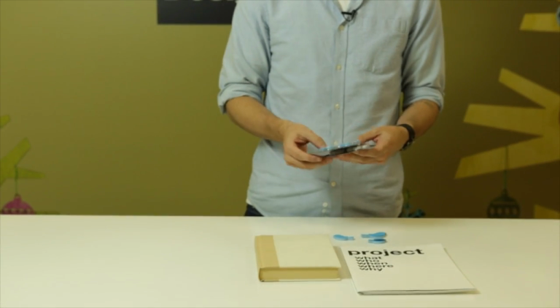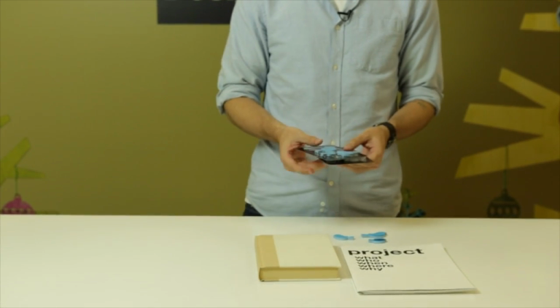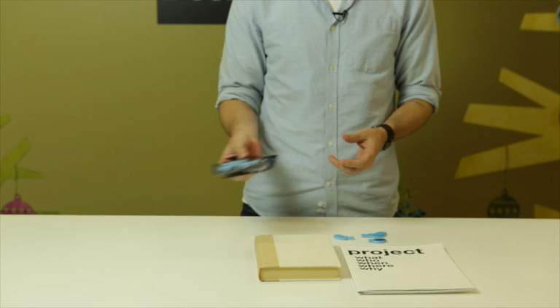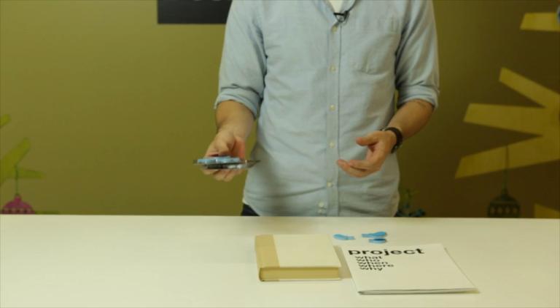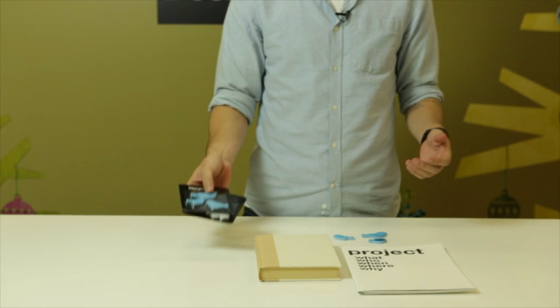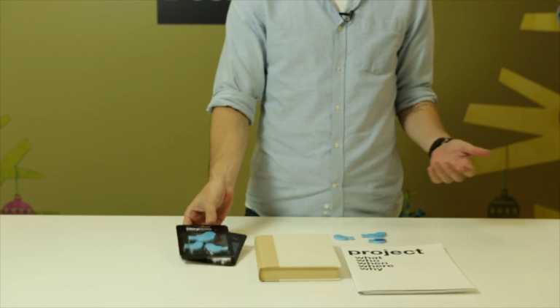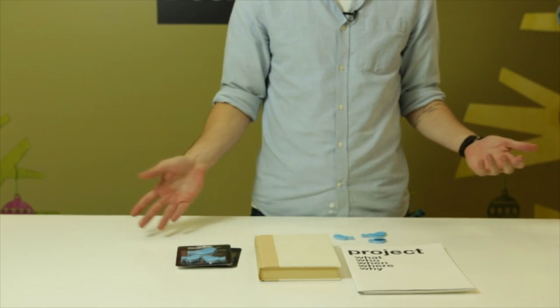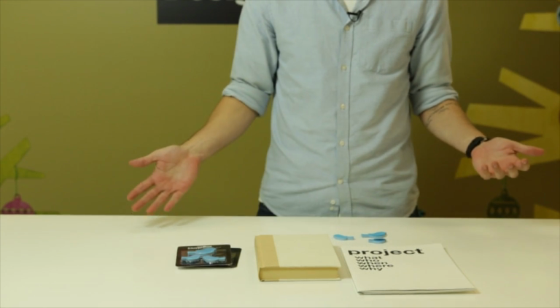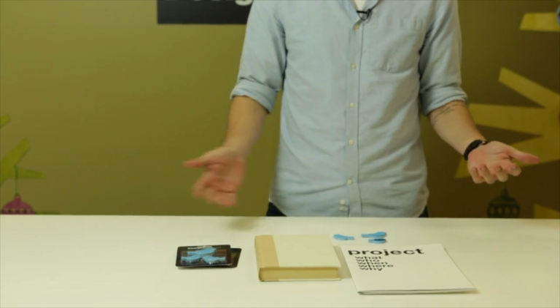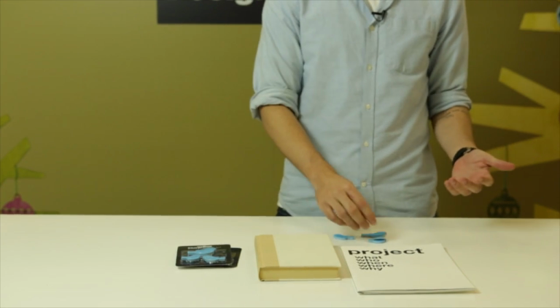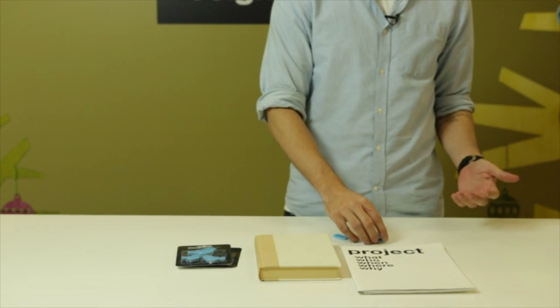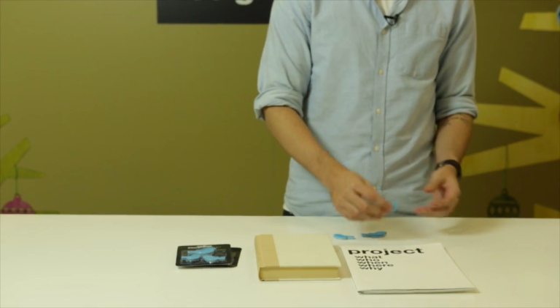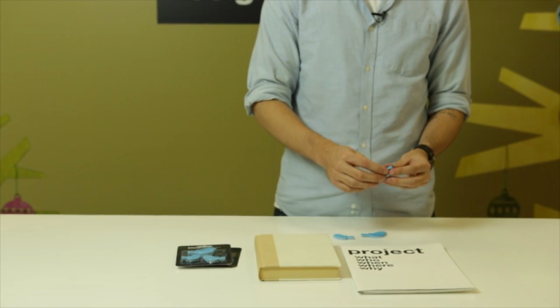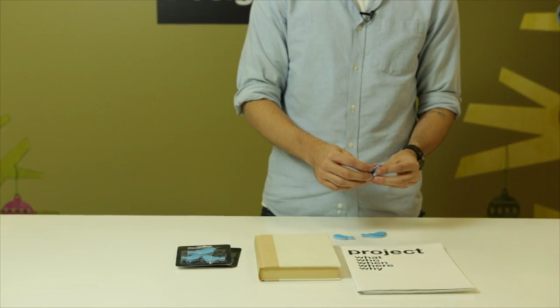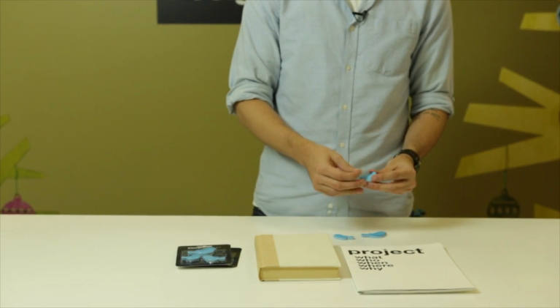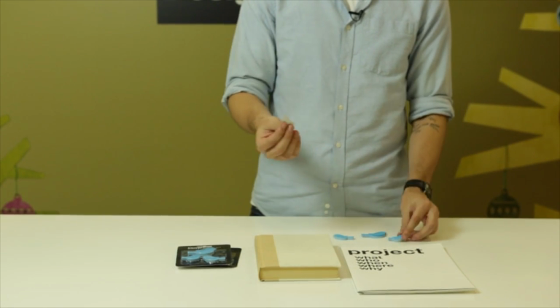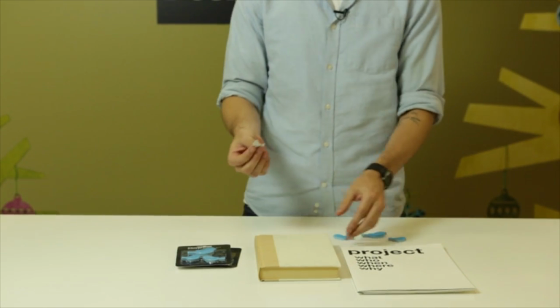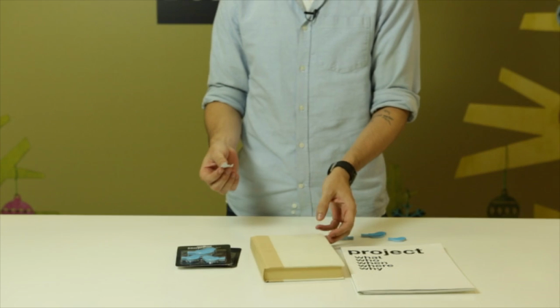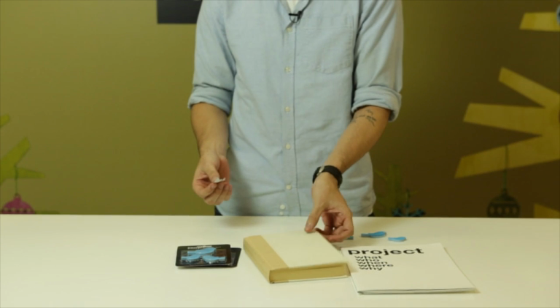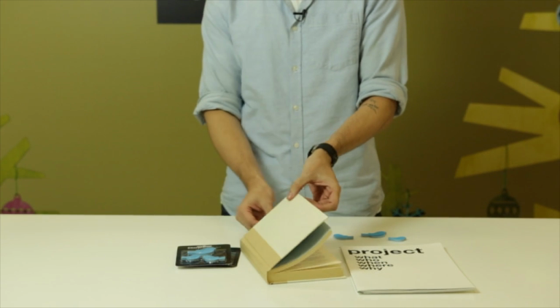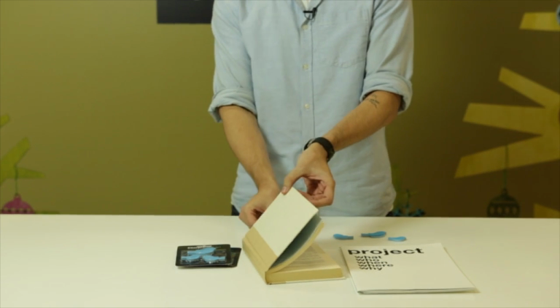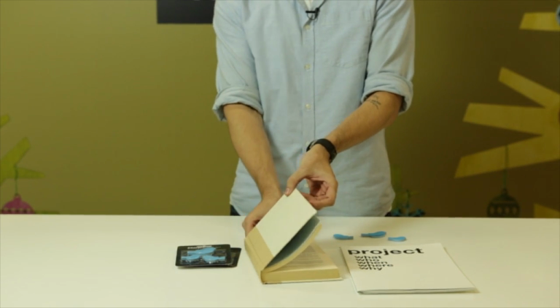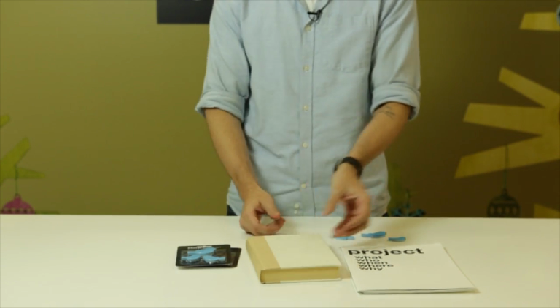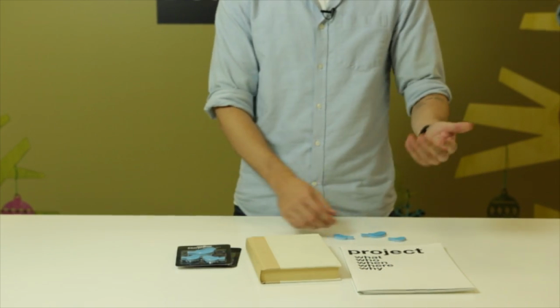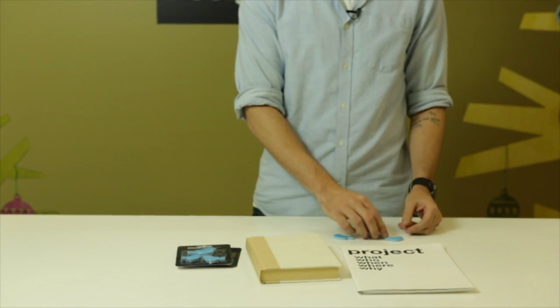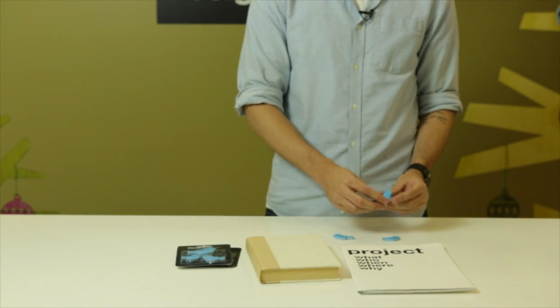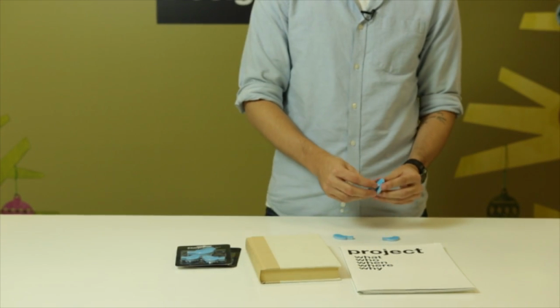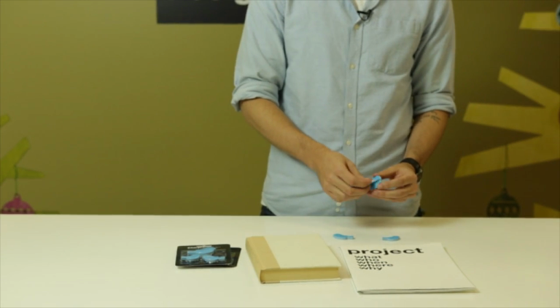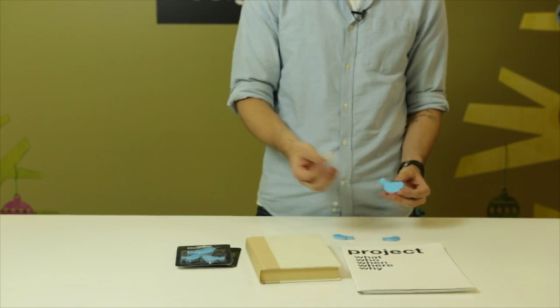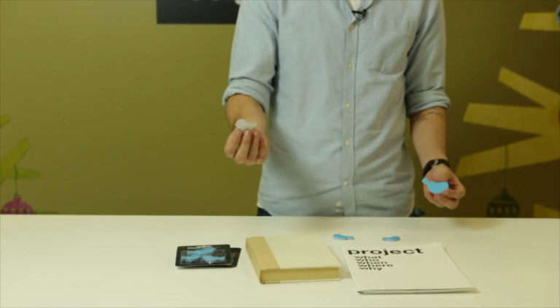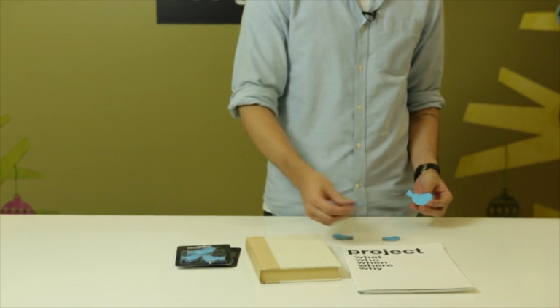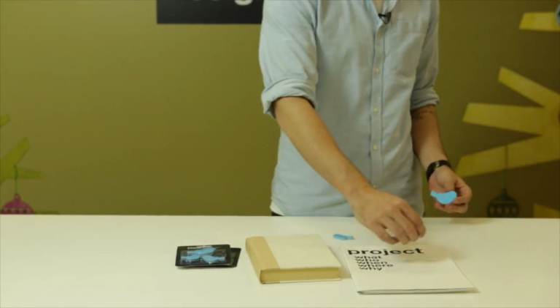They come in three different sizes each, so you can use them just like you would use any other sticky note. You can use it to mark a page in a book or even add extra emphasis to your office note taking.